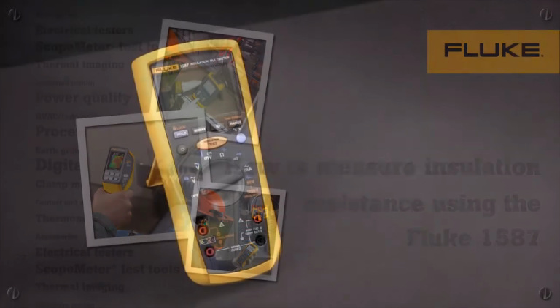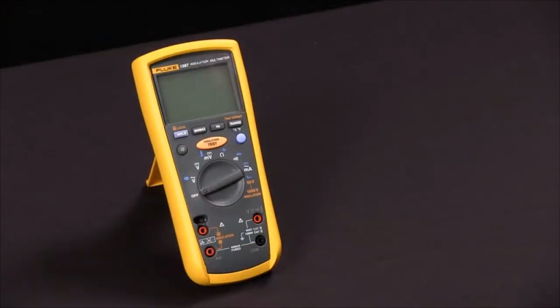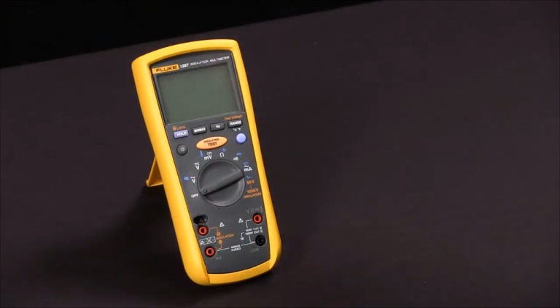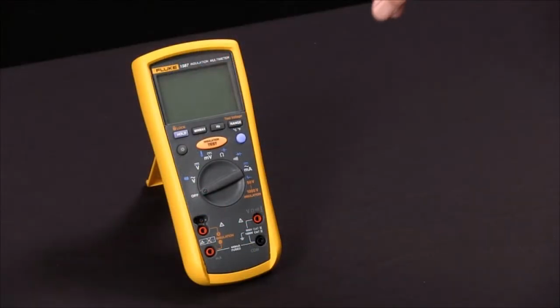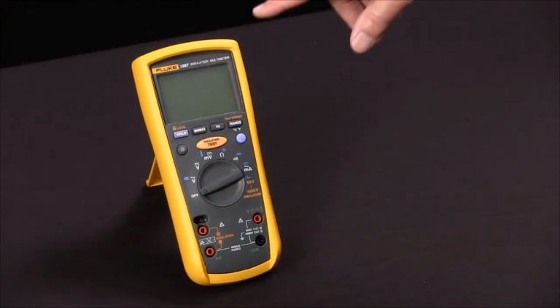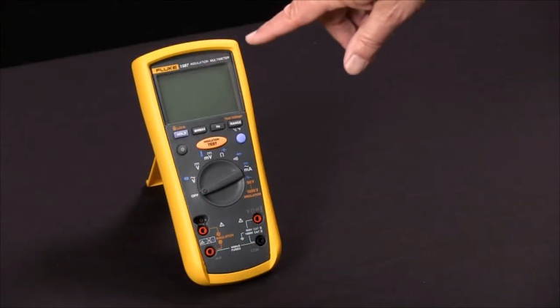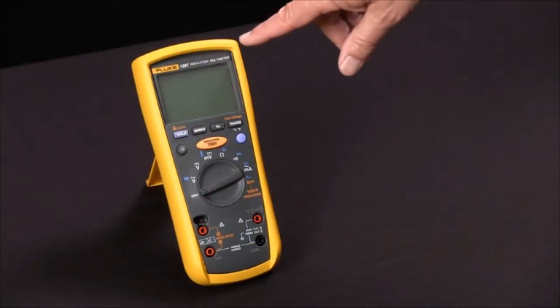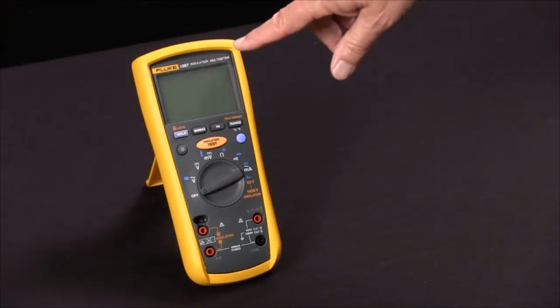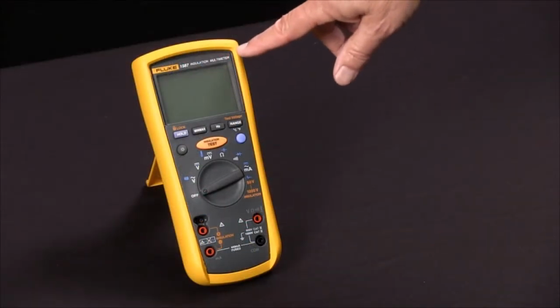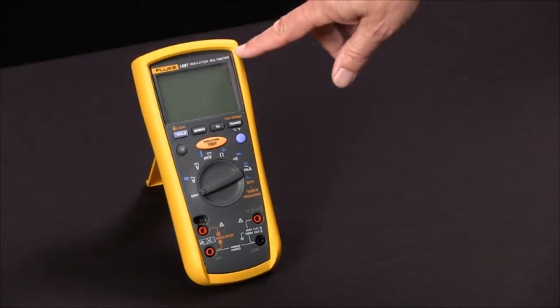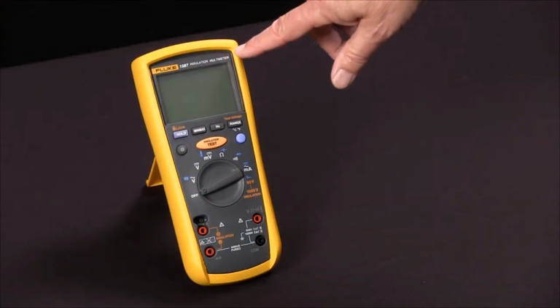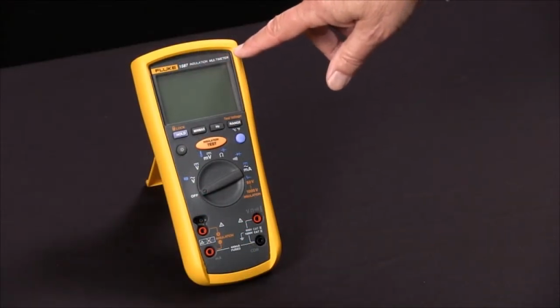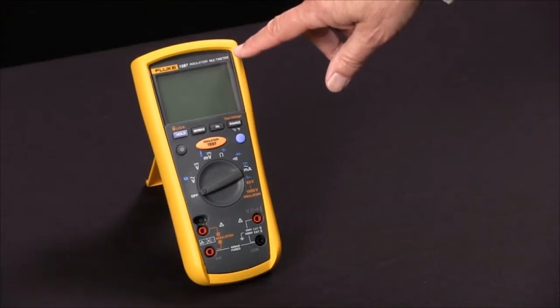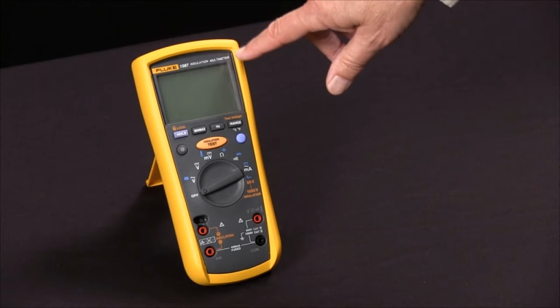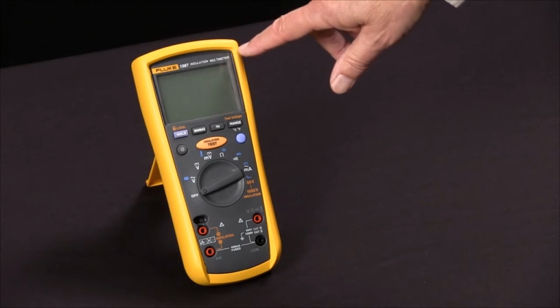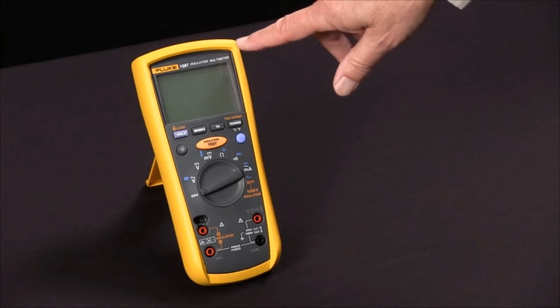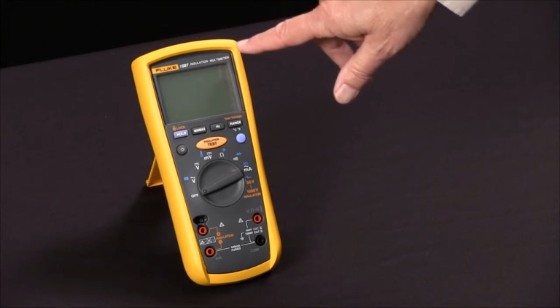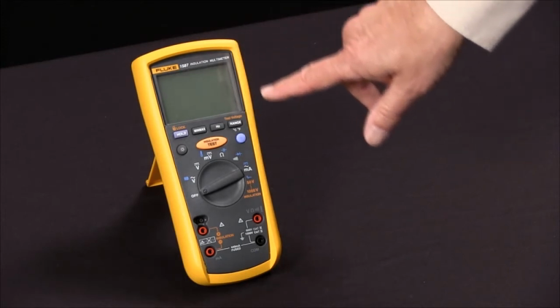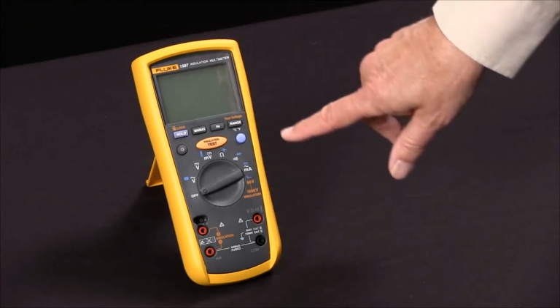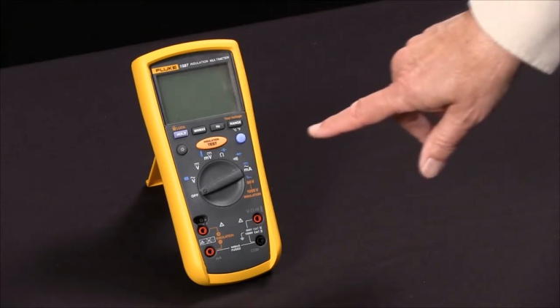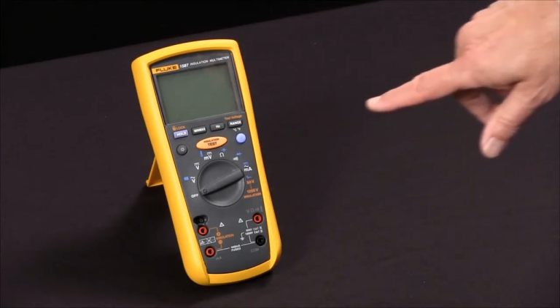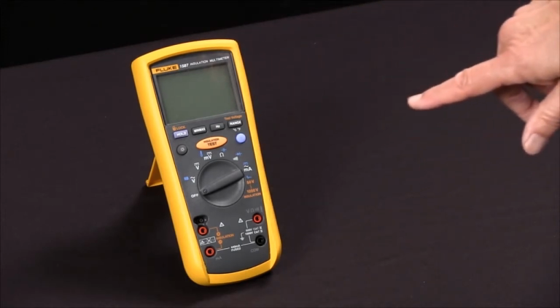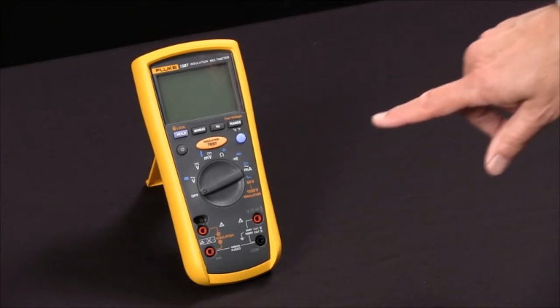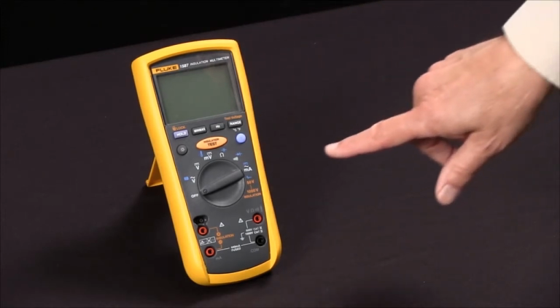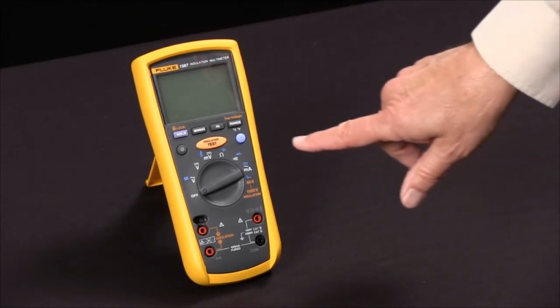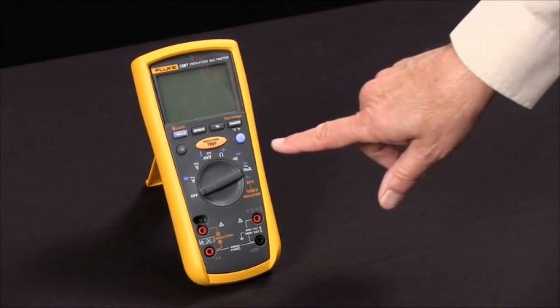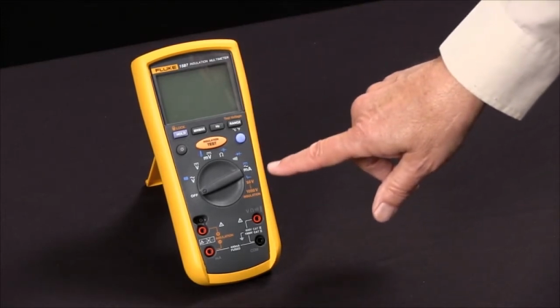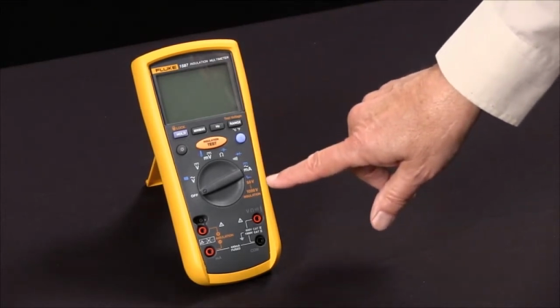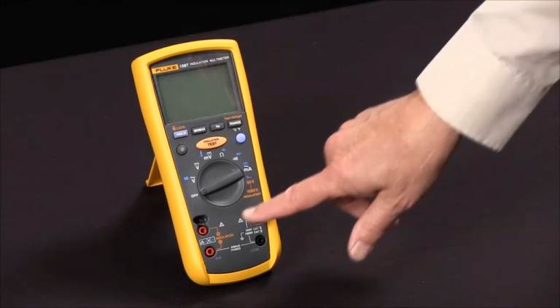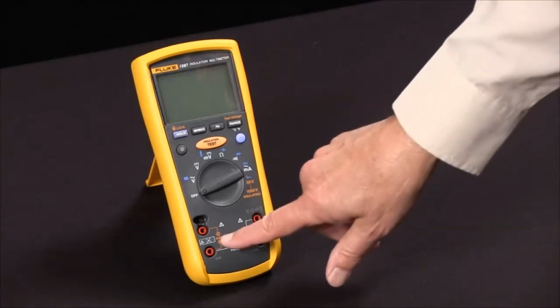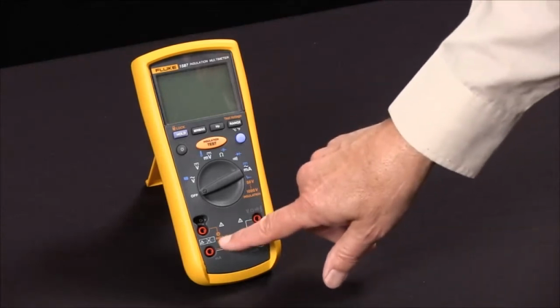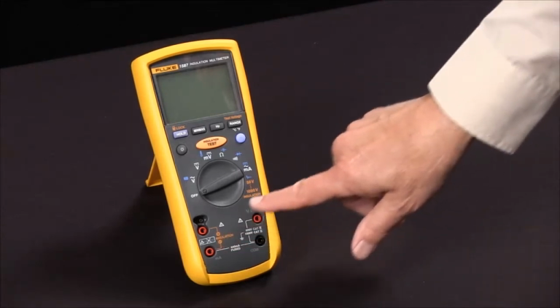To measure insulation resistance with our Fluke 1587 insulation multimeter, we first notice that the functions that relate to insulation resistance are all in orange.